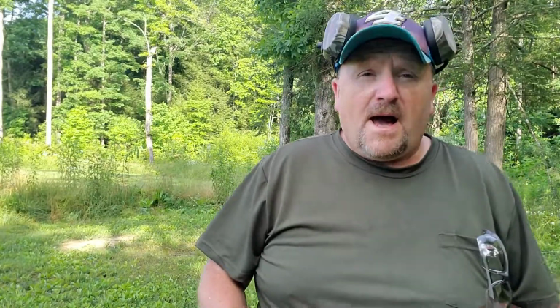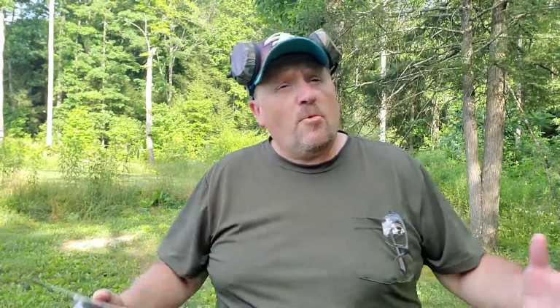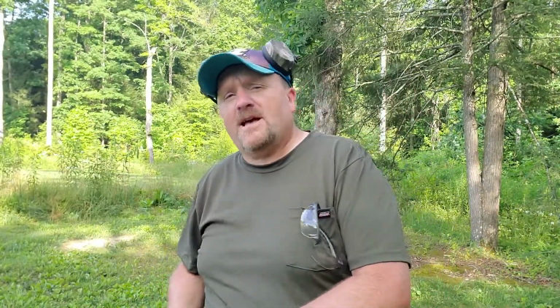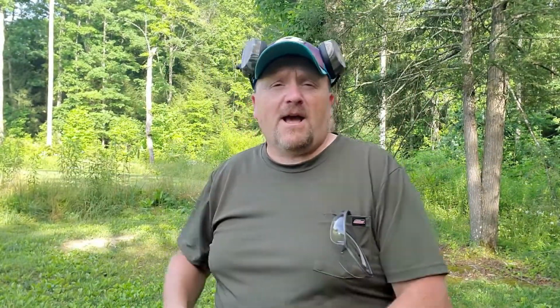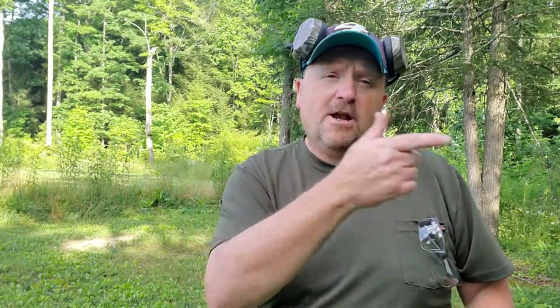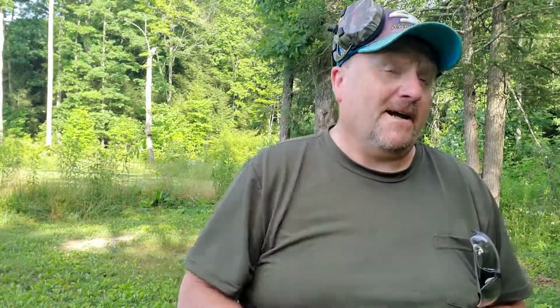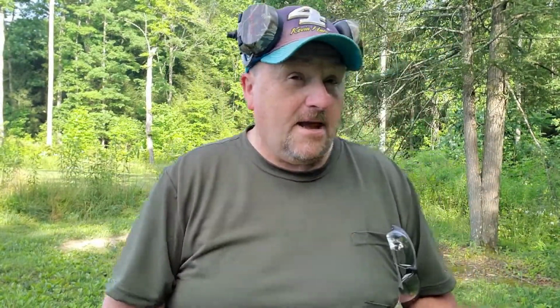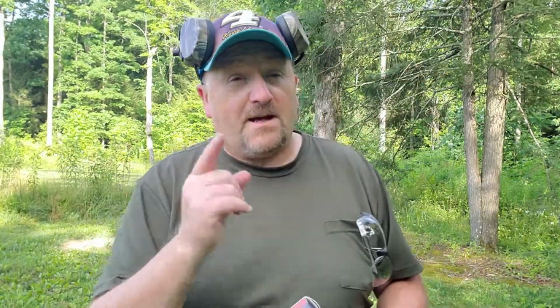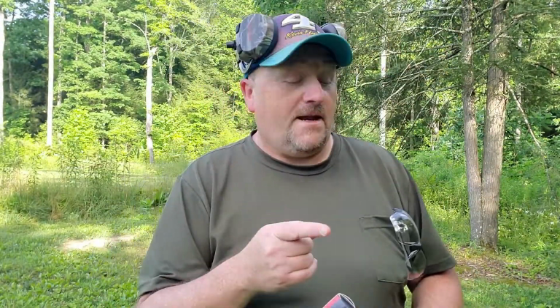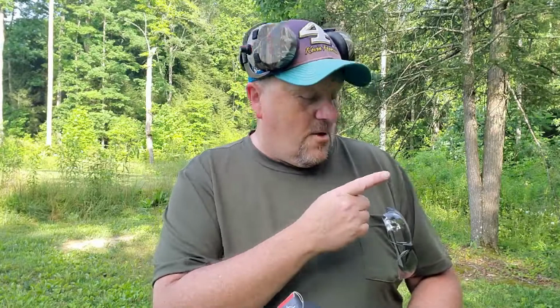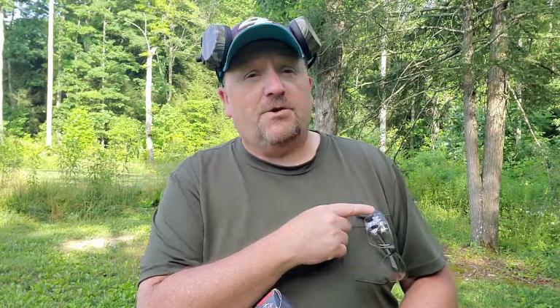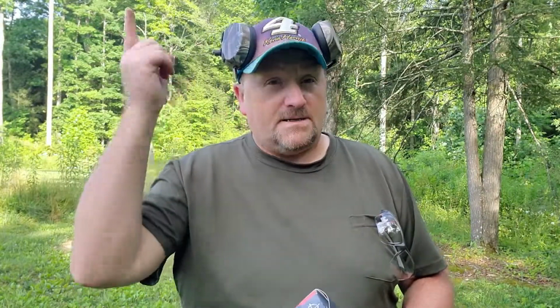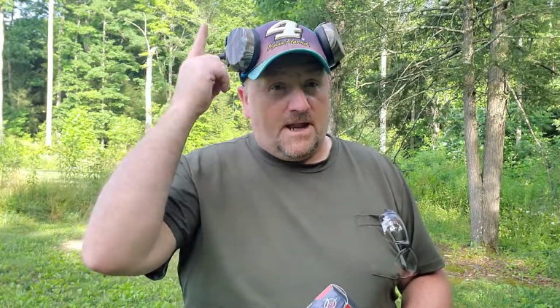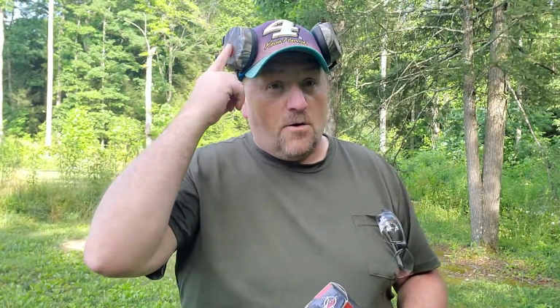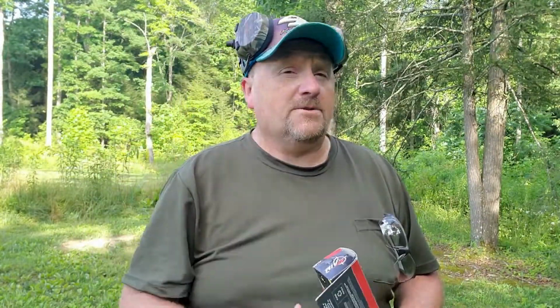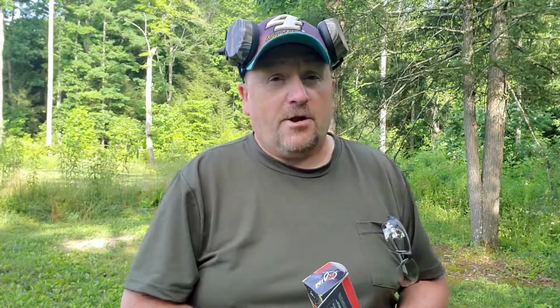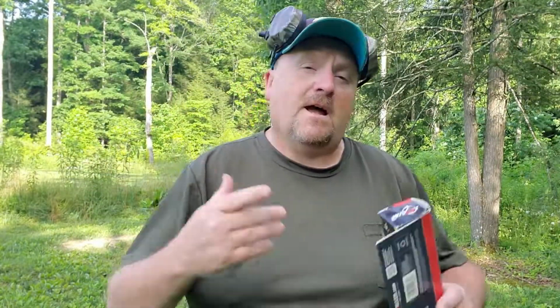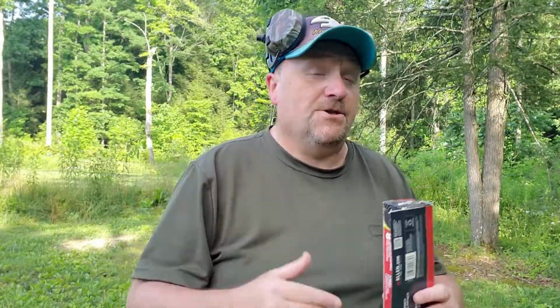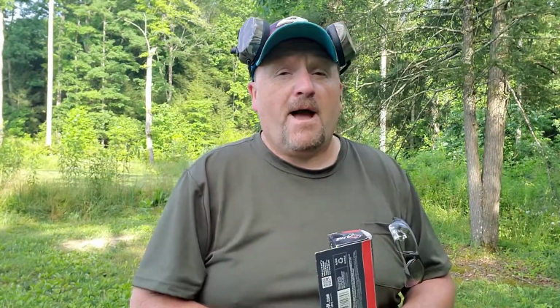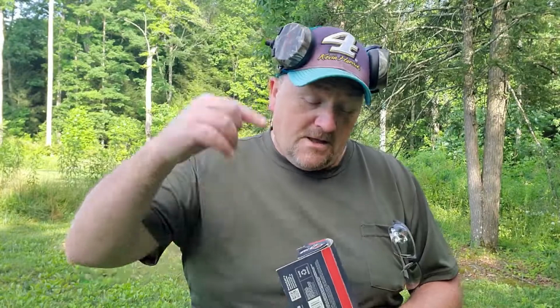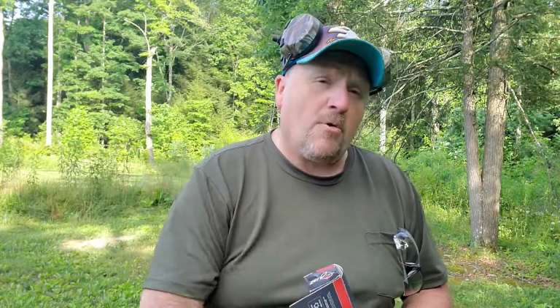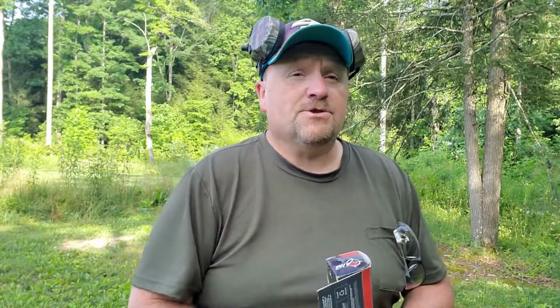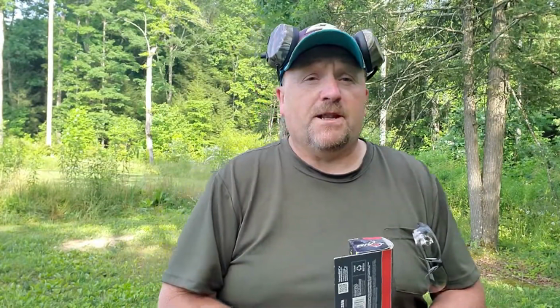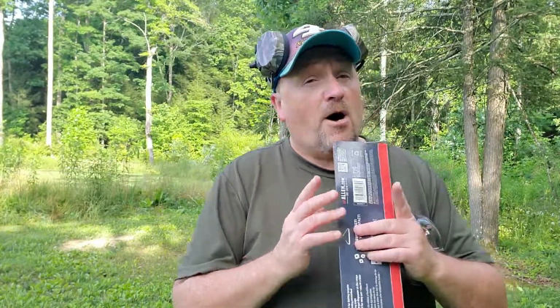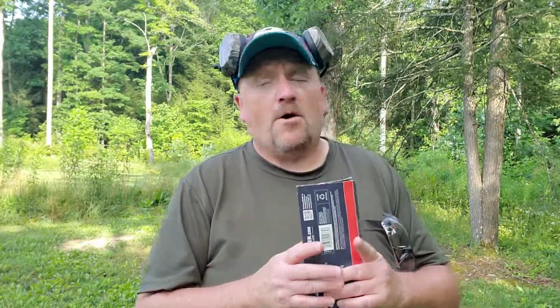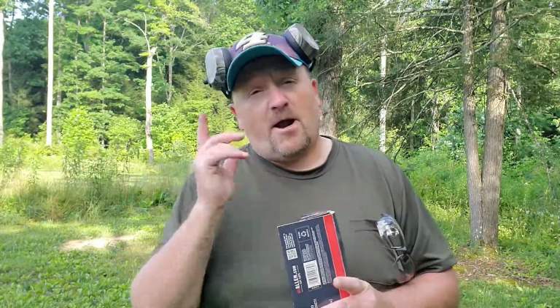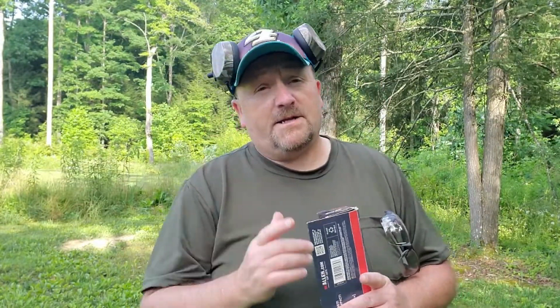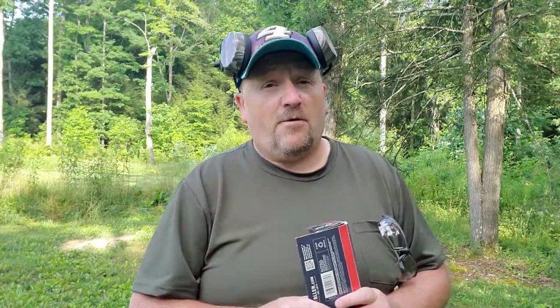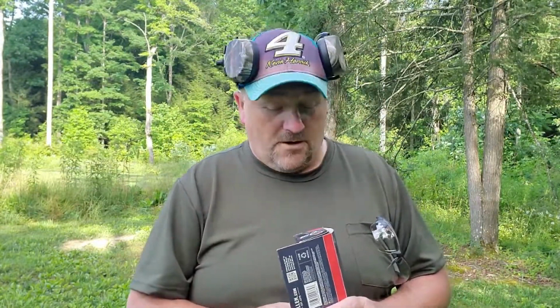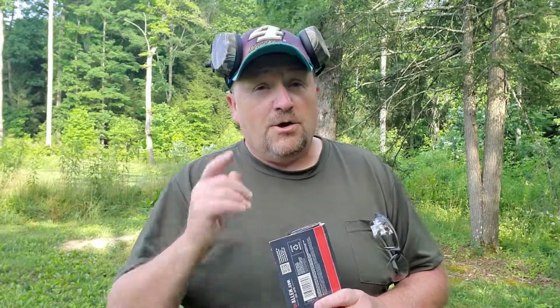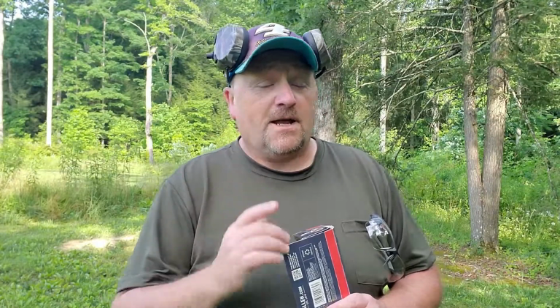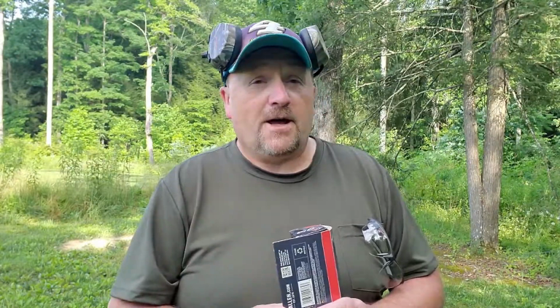Hey everybody, welcome to Cast of Brass. Chuck here with you again. If you've not seen the video on the shooting glasses and also on the electronic earmuffs, I encourage you to check them out. They'll be right down in the description and they will also be right at the end of this video for you to take a look at.